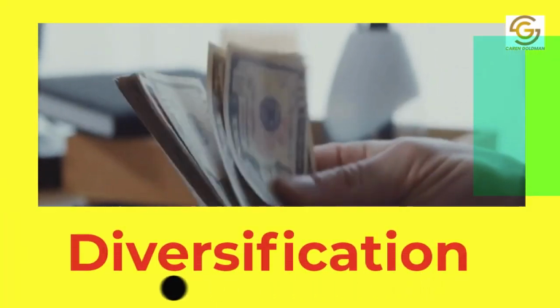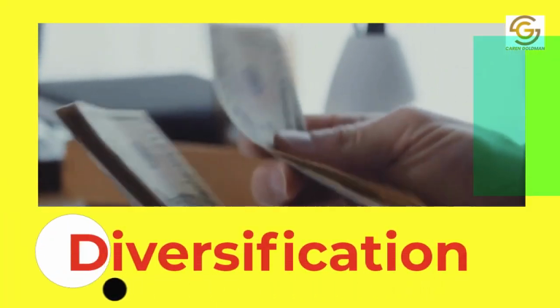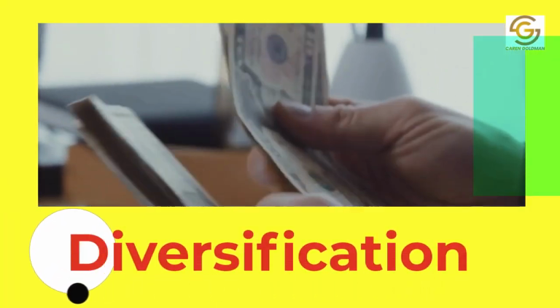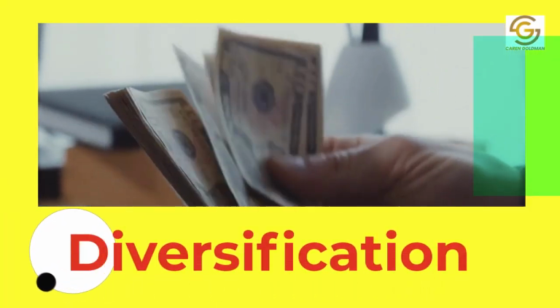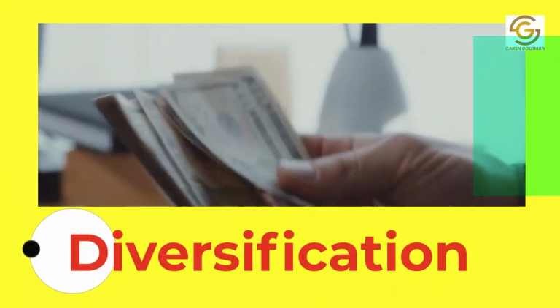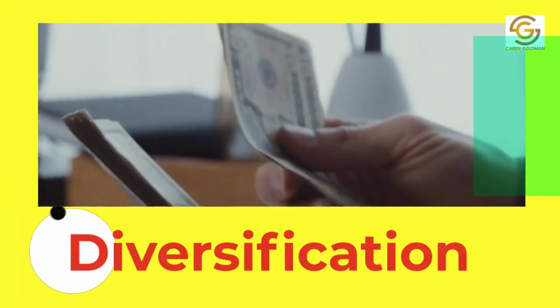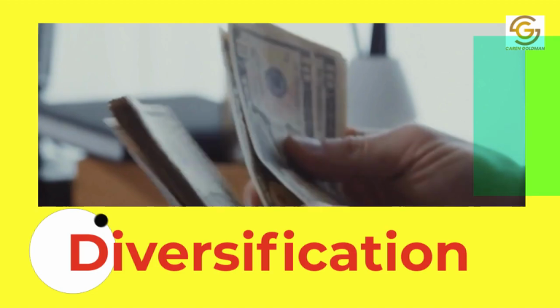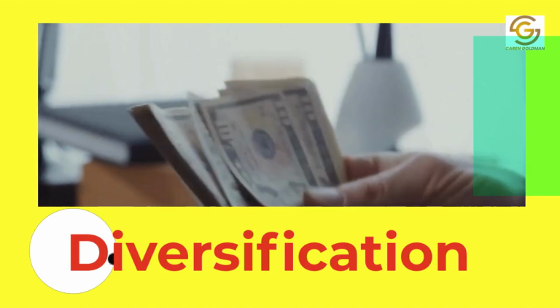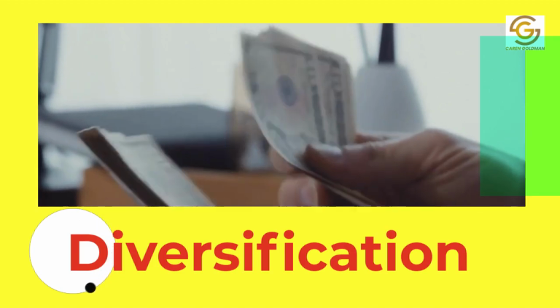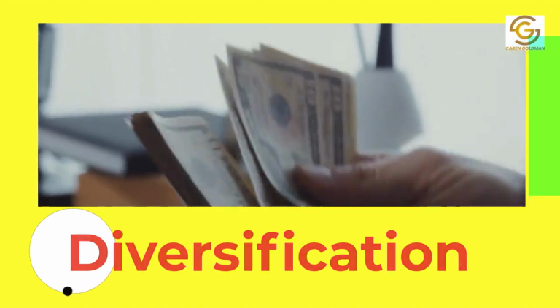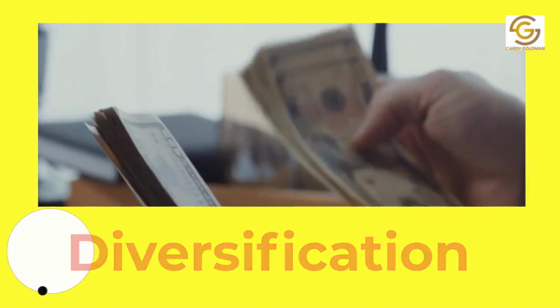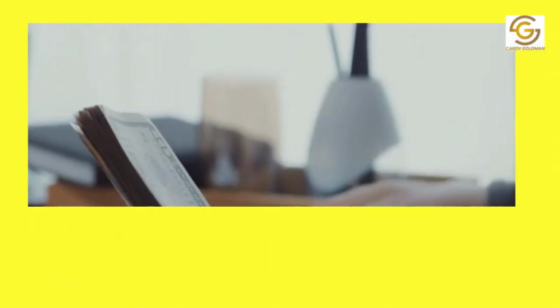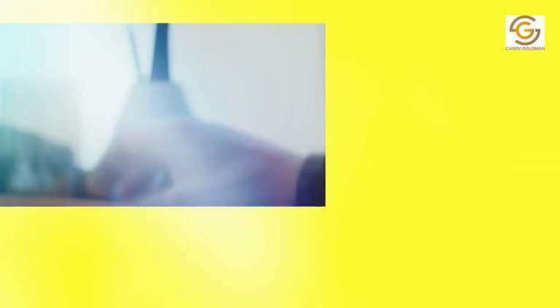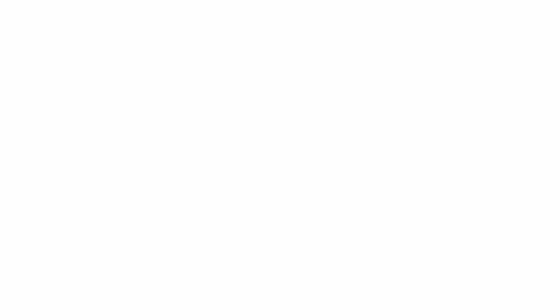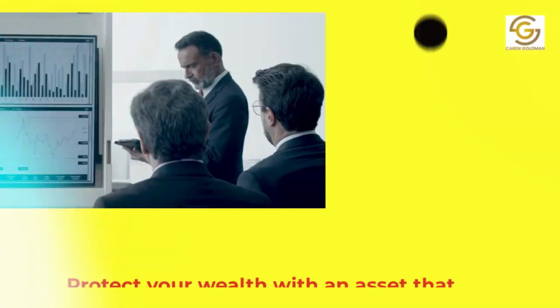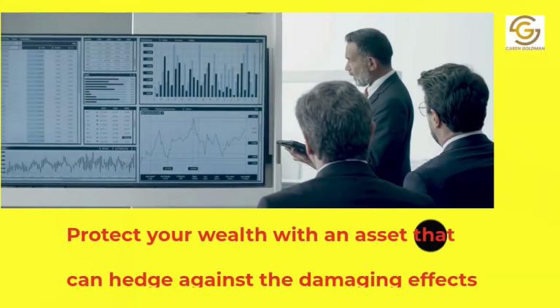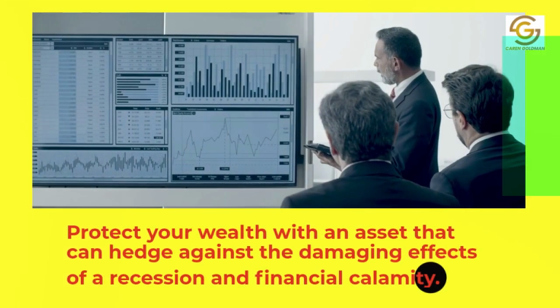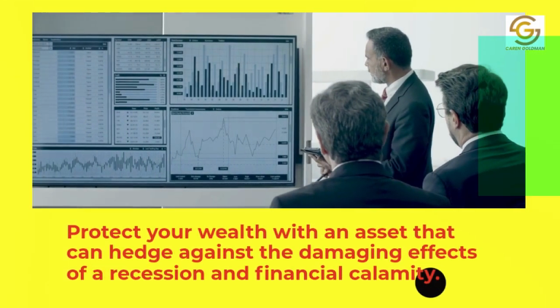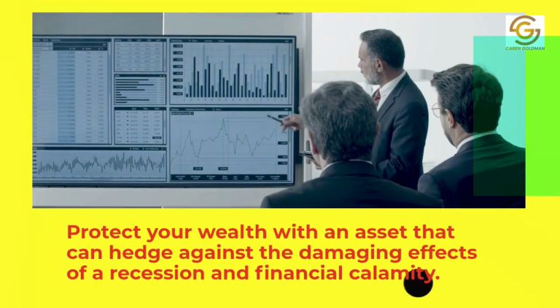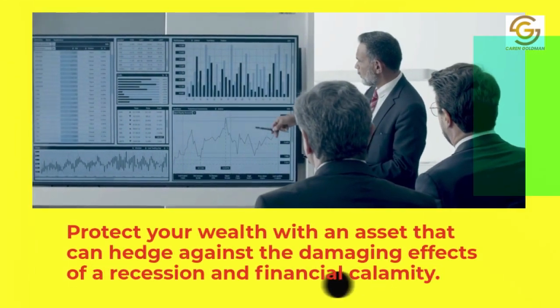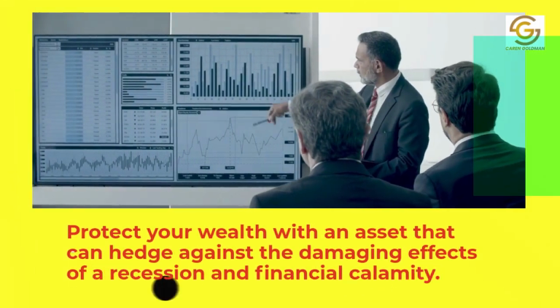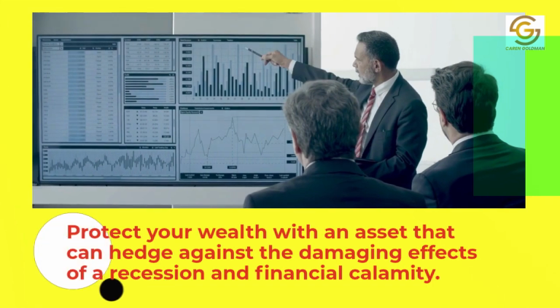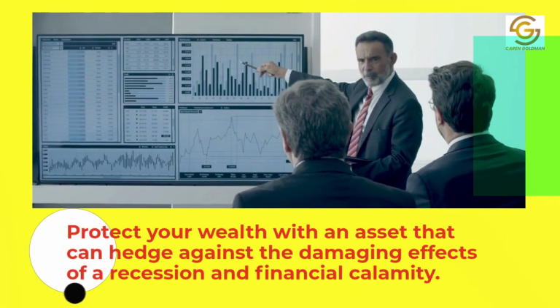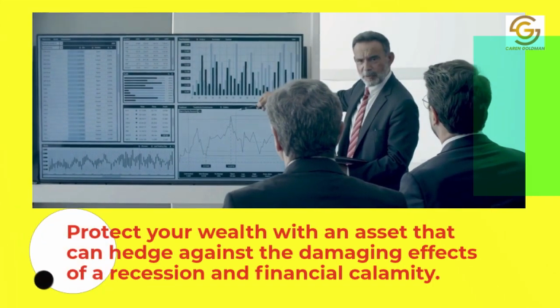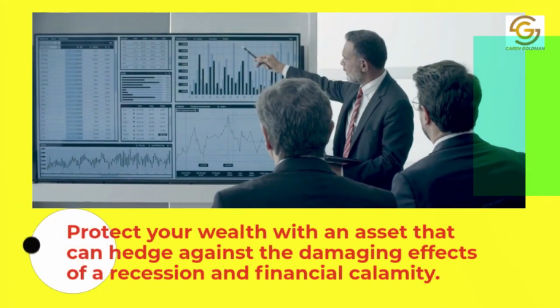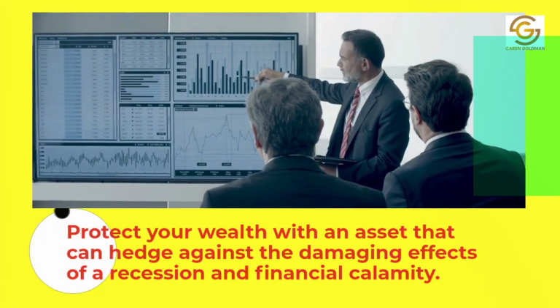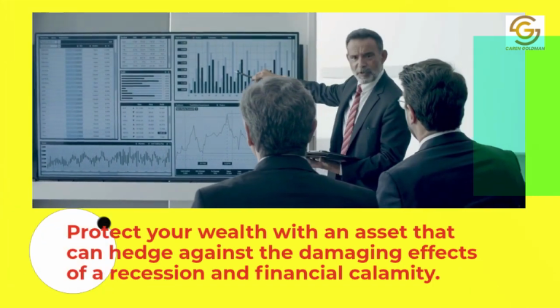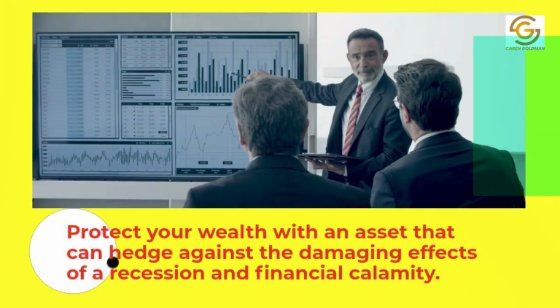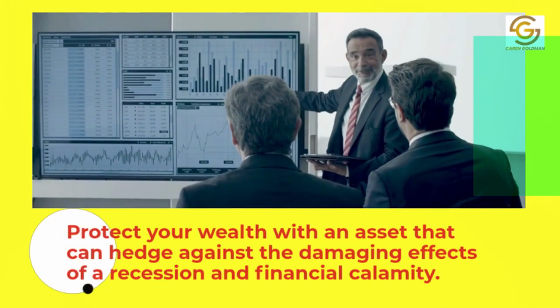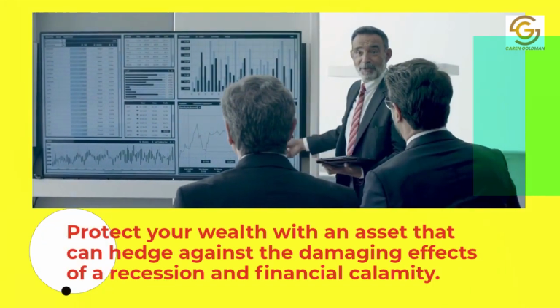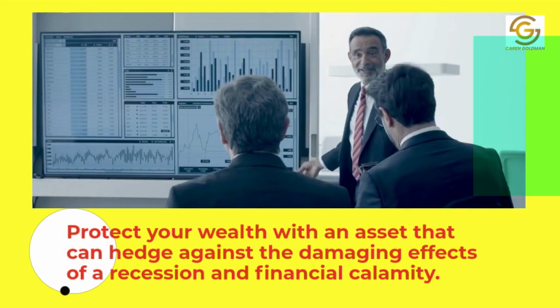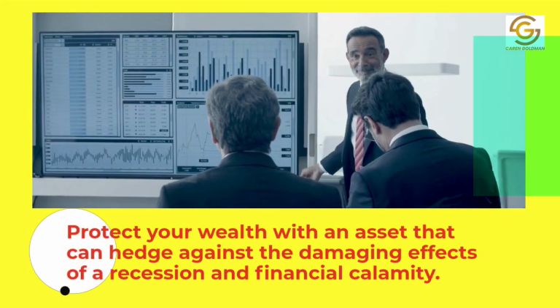2. Diversification. Protect your wealth with an asset that can hedge against the damaging effects of a recession and financial calamity.